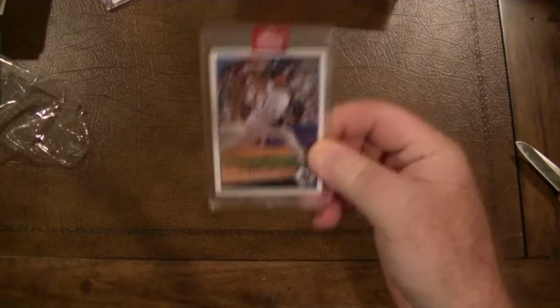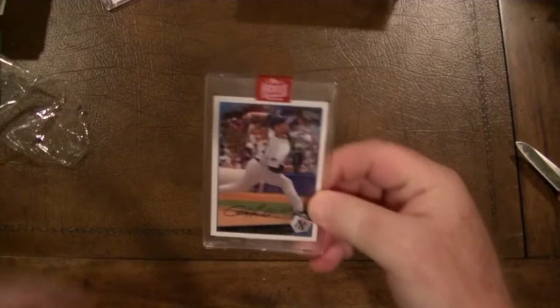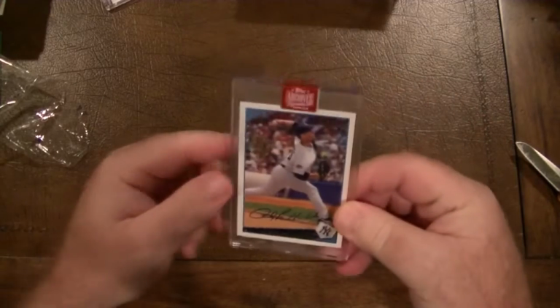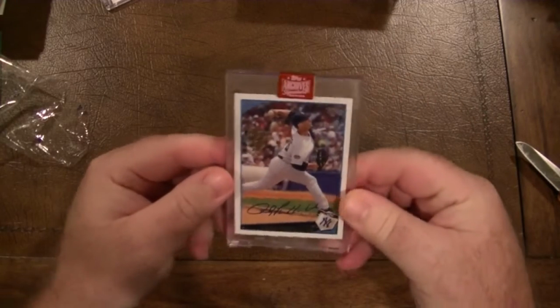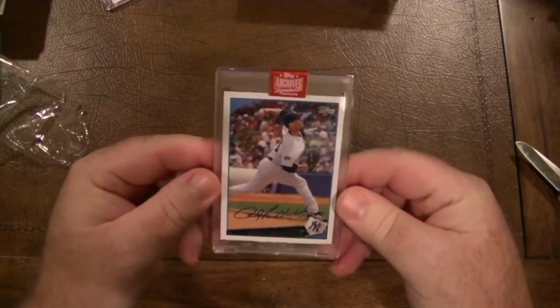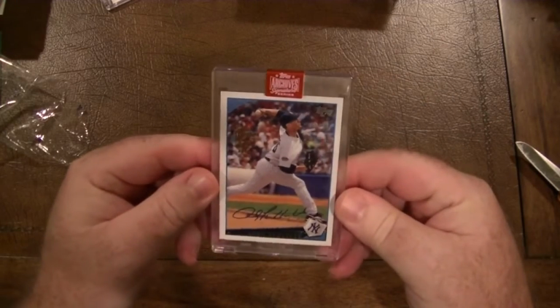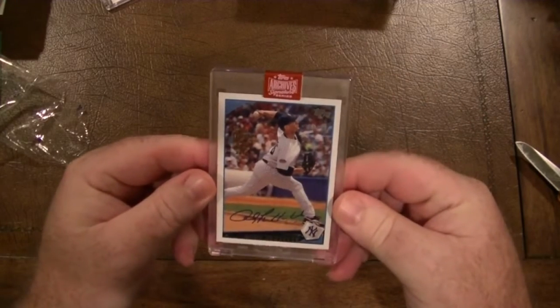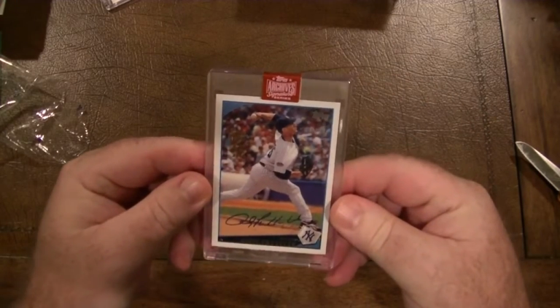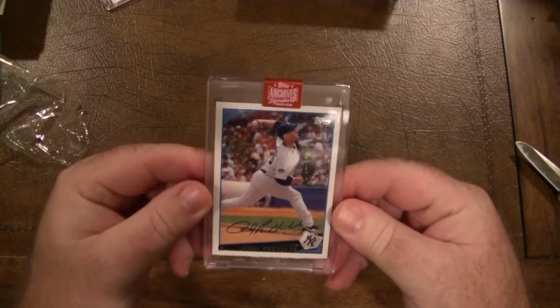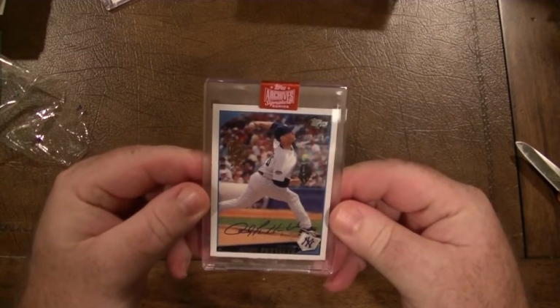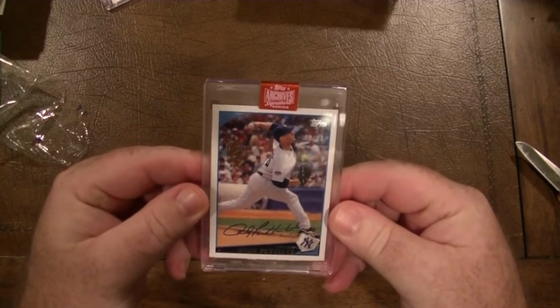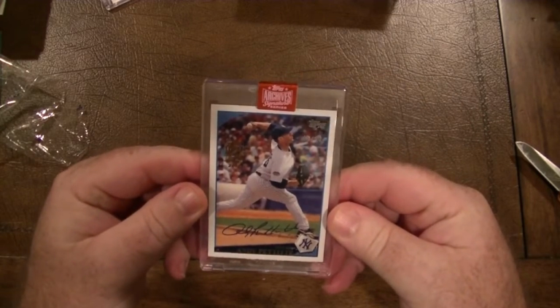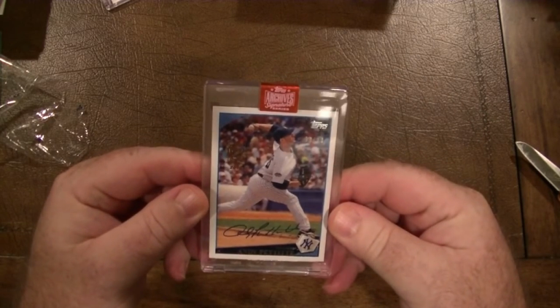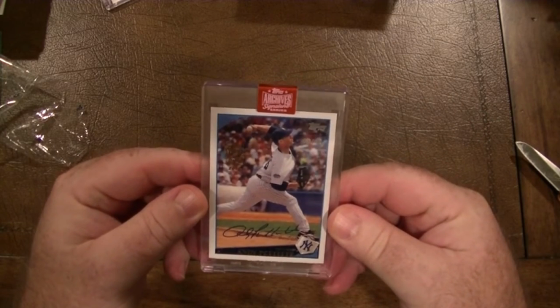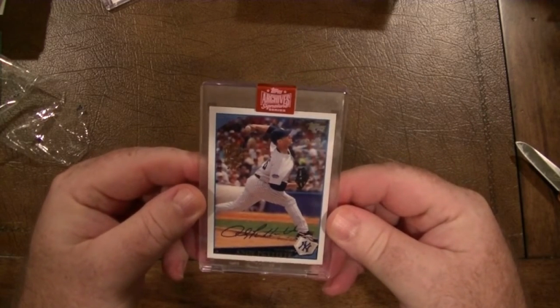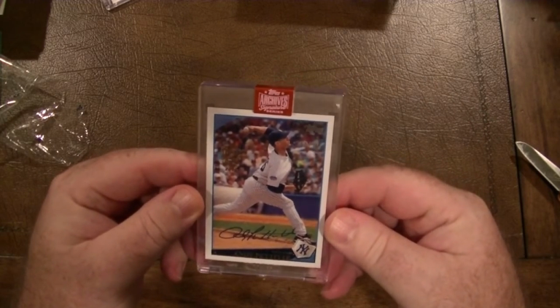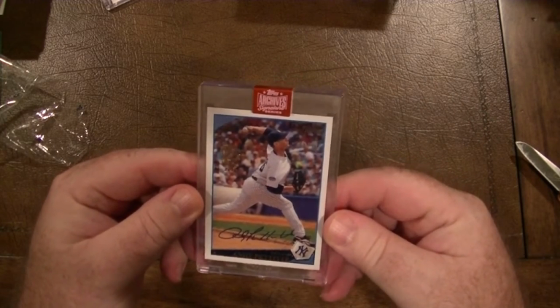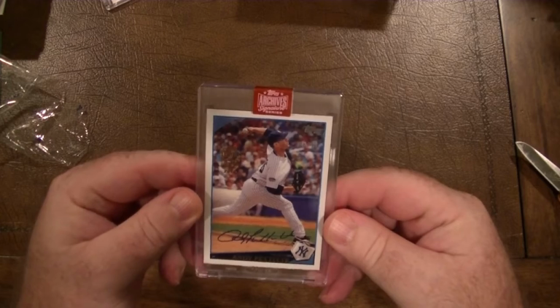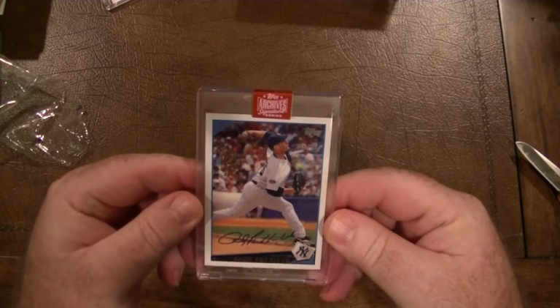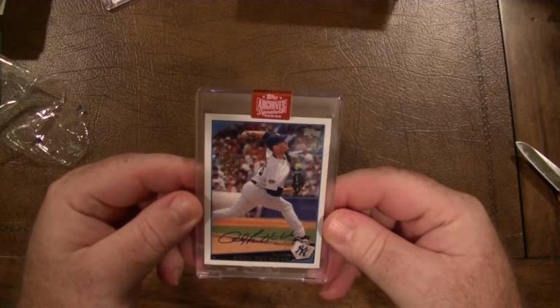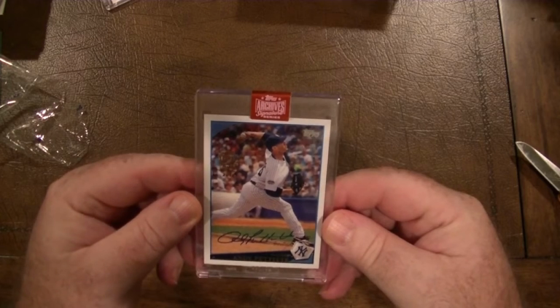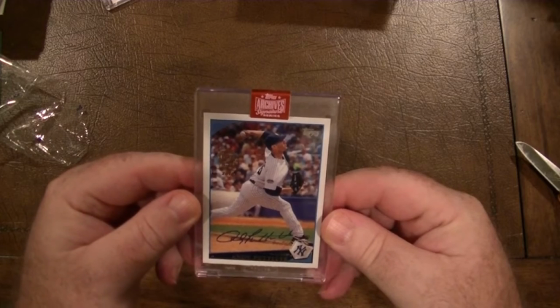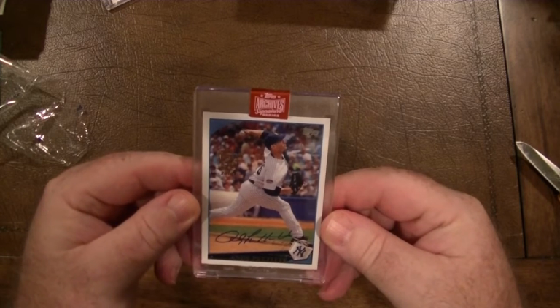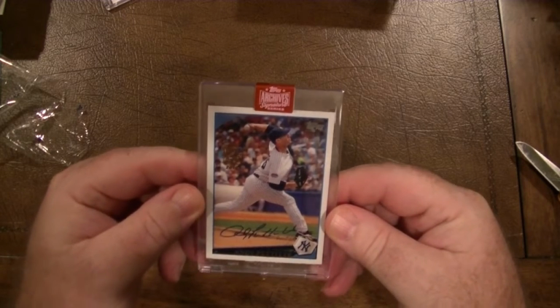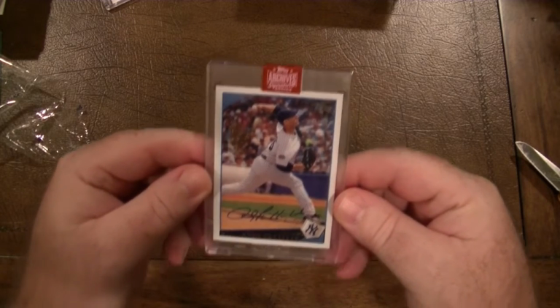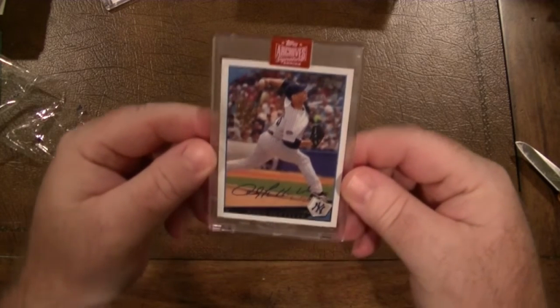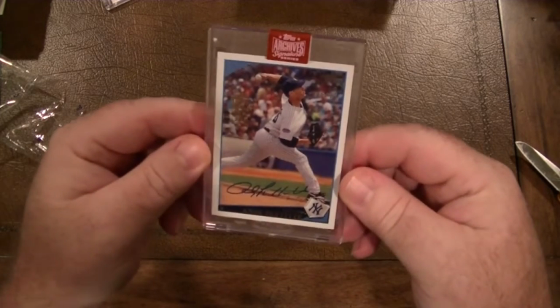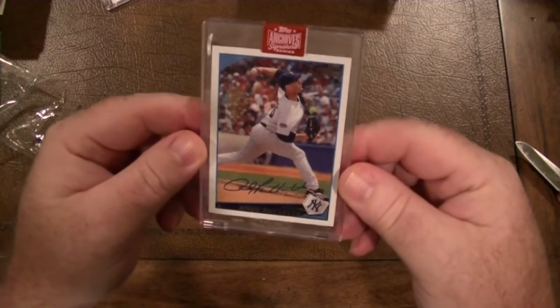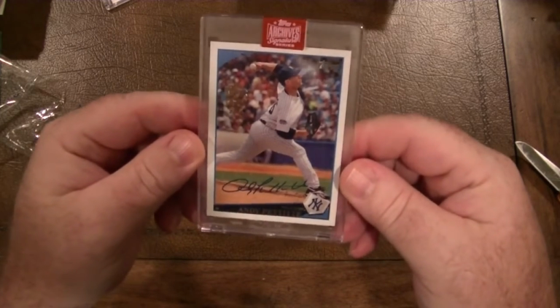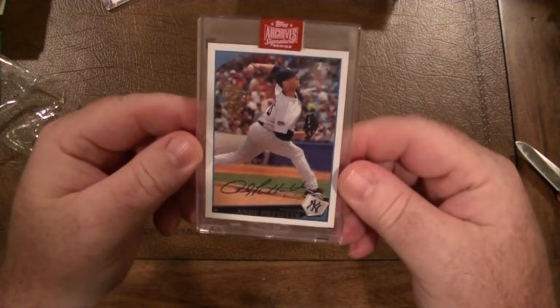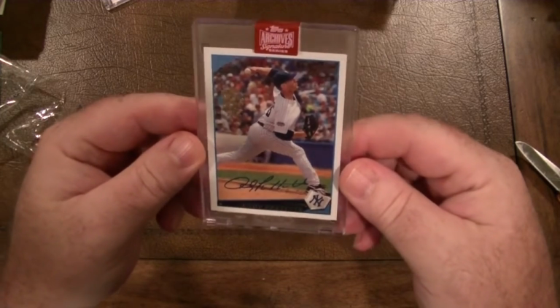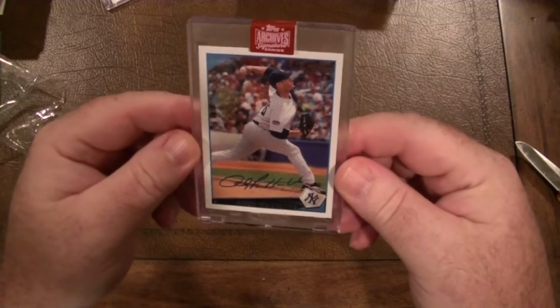That is sweet, and it is numbered out of 10 — is that a 6 of 10? Yes, 6 of 10. Andy Pettitte autograph — fantastic!